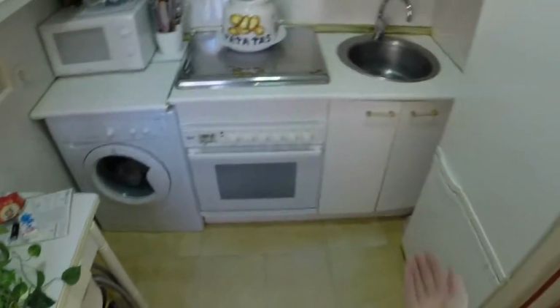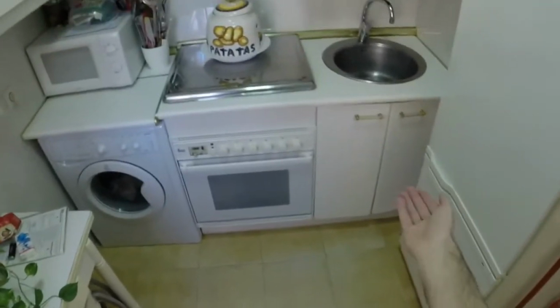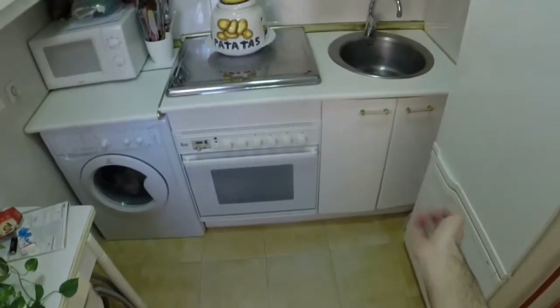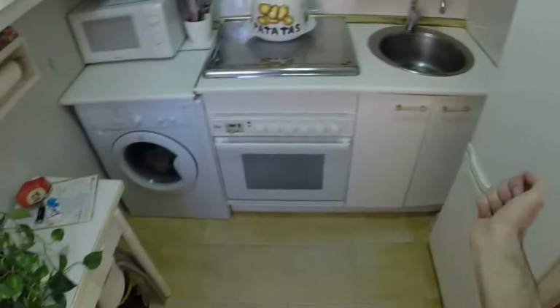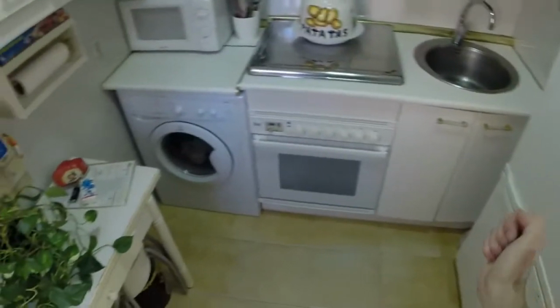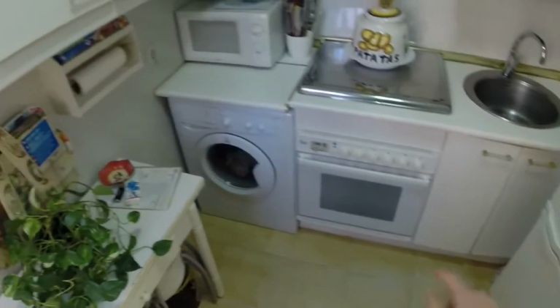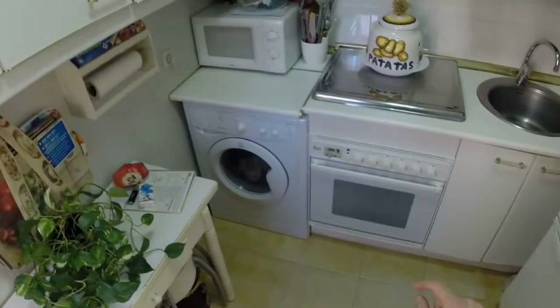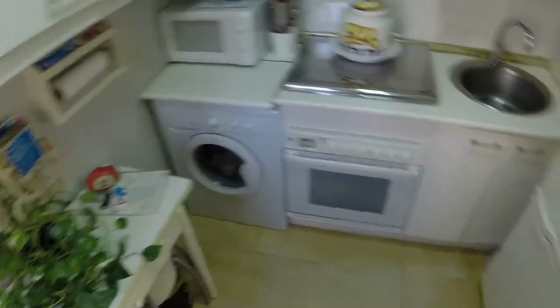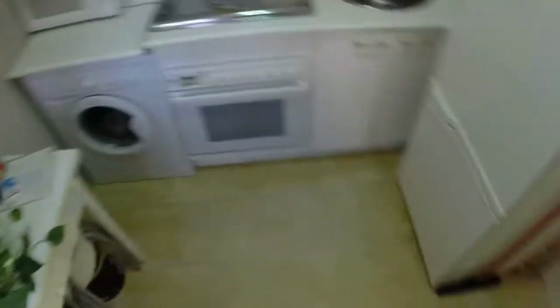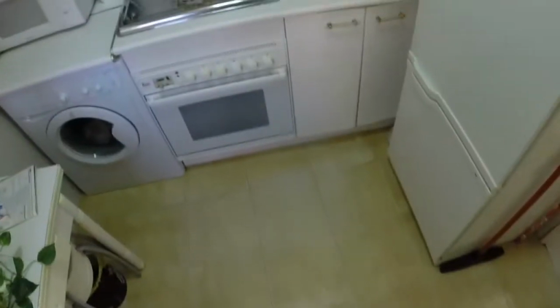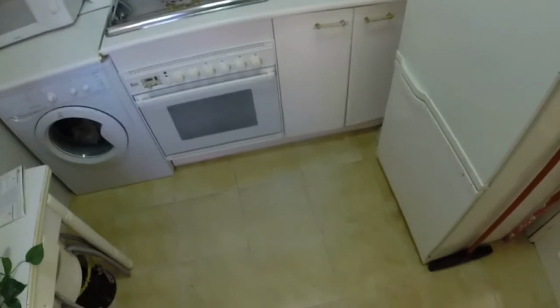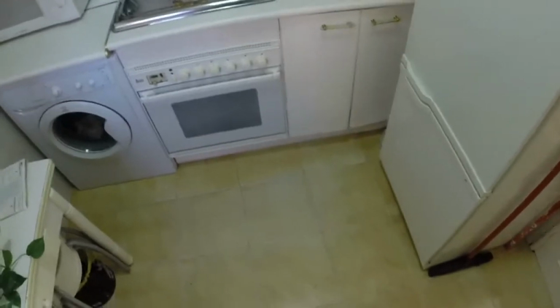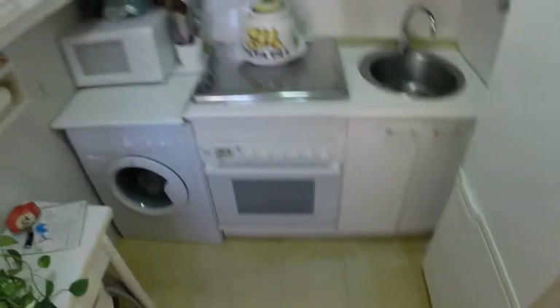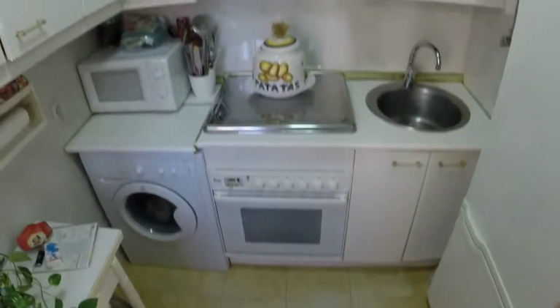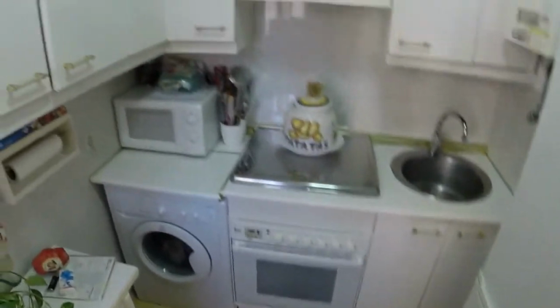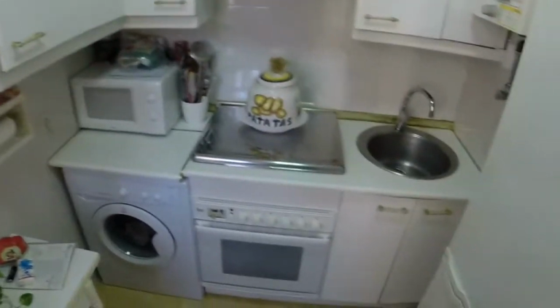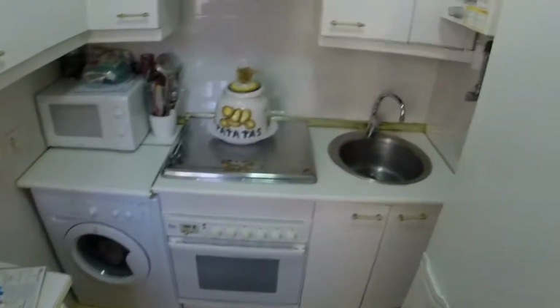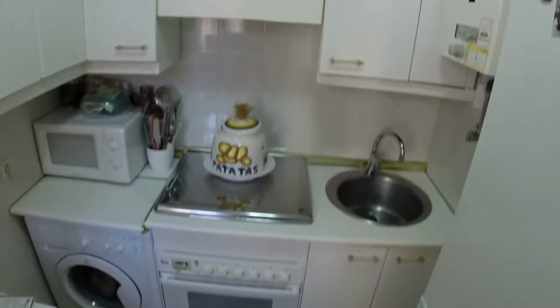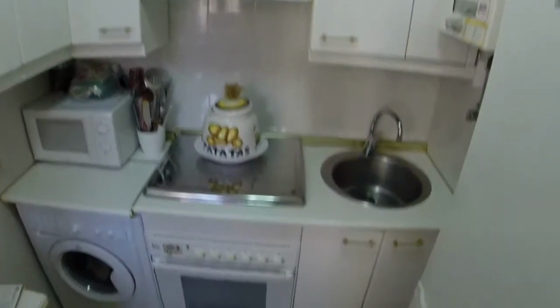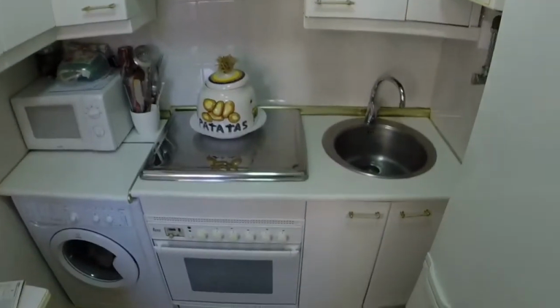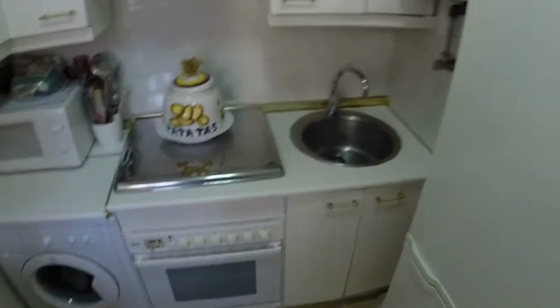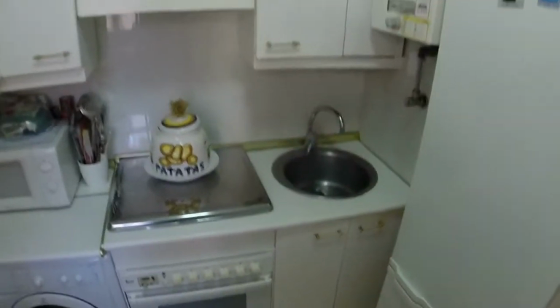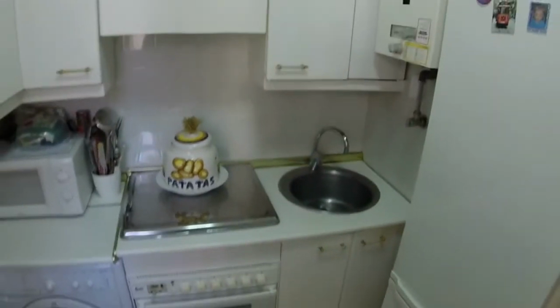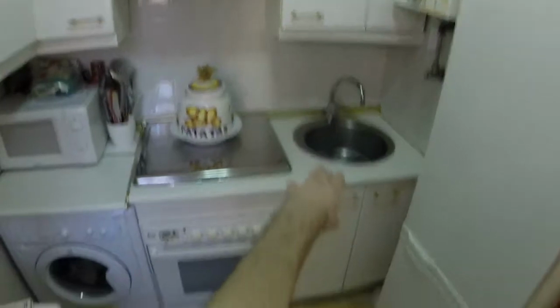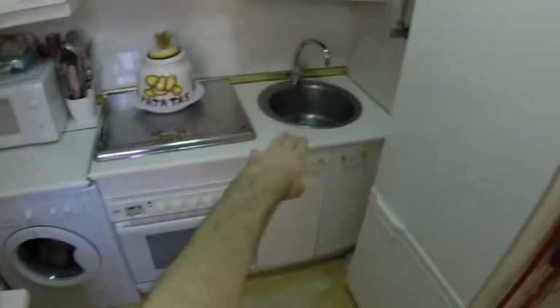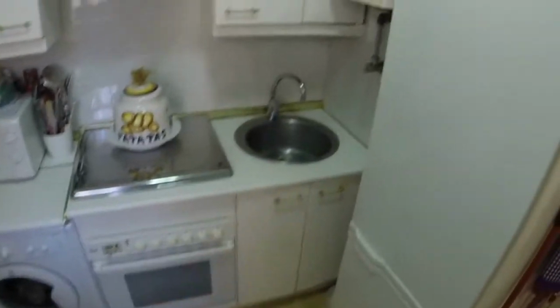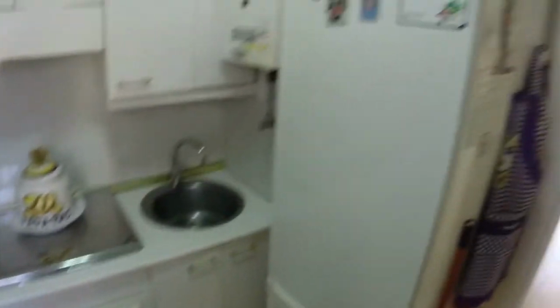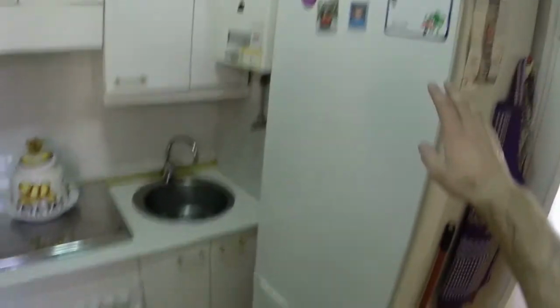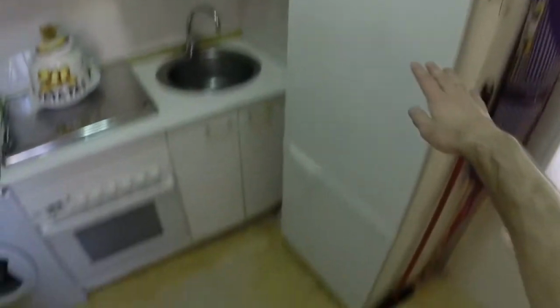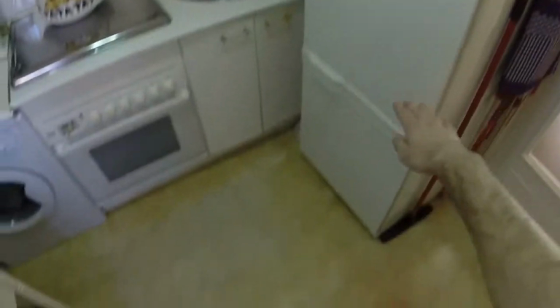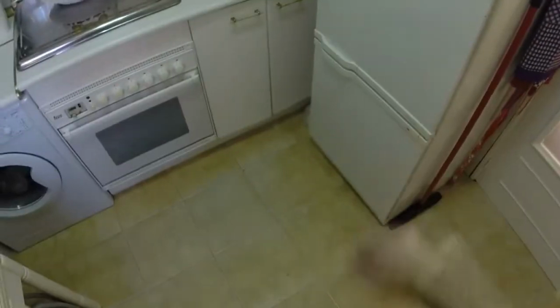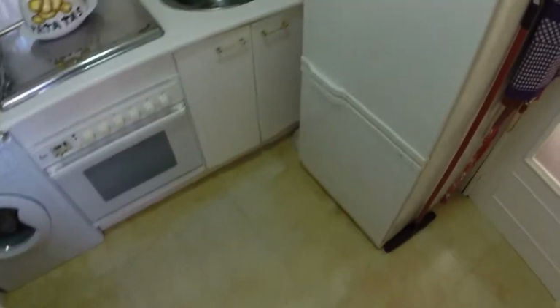What you don't have is a dishwasher or dryer for your clothes, but you will hang your clothes on the terrace. That's the sink, and you have a really good fridge here.